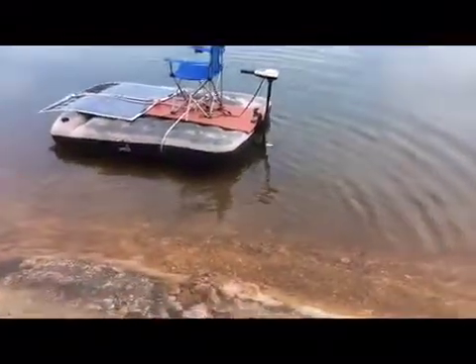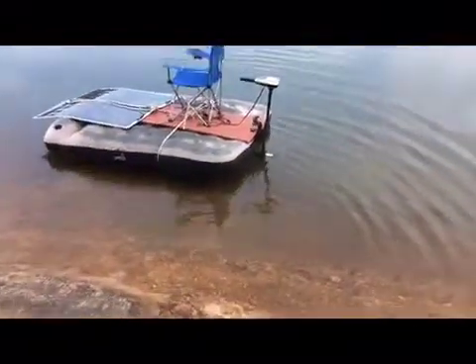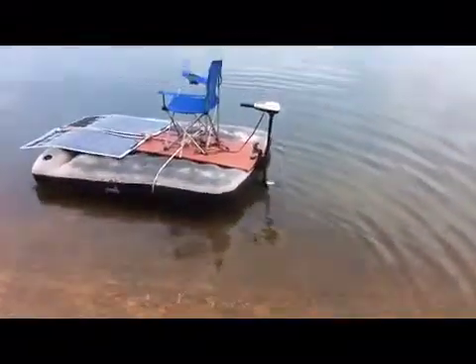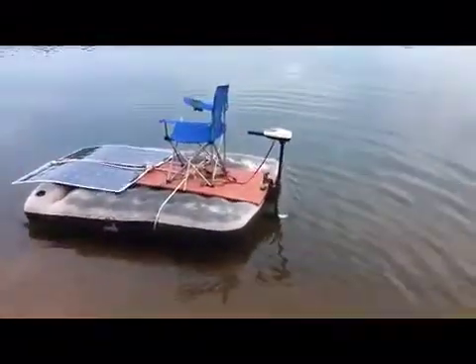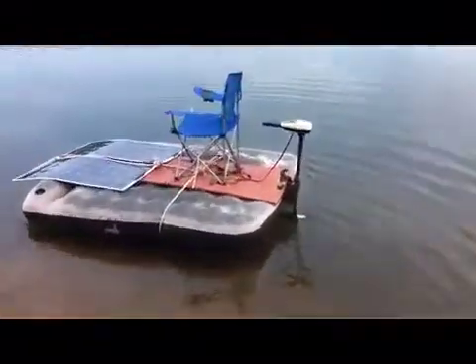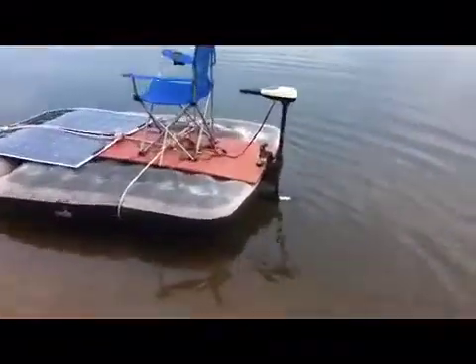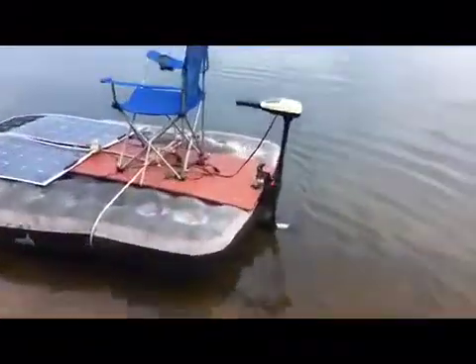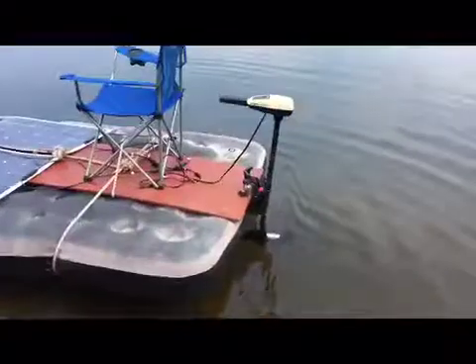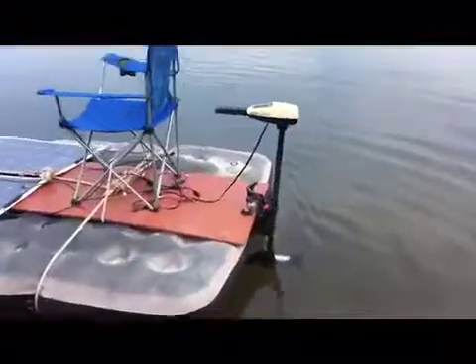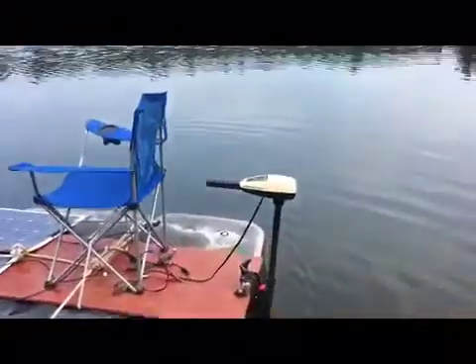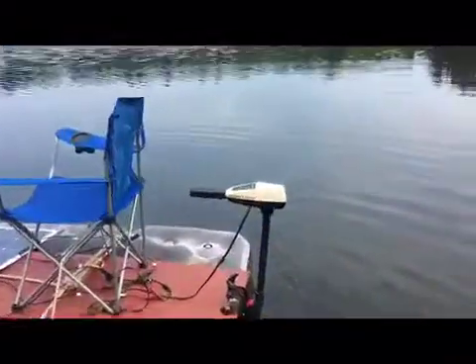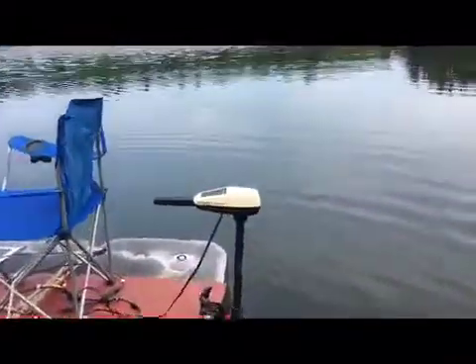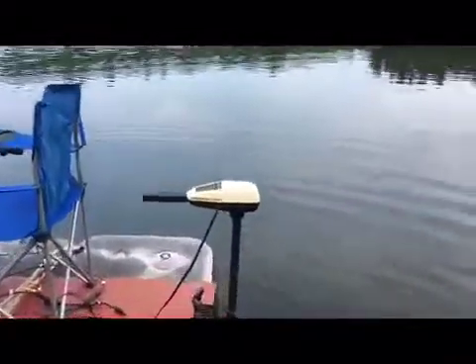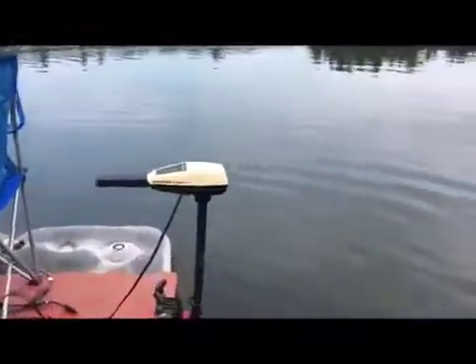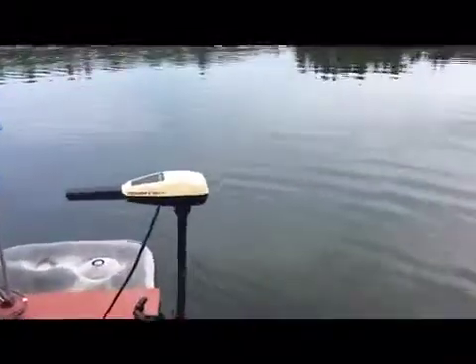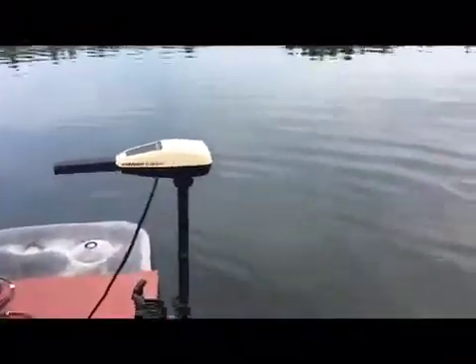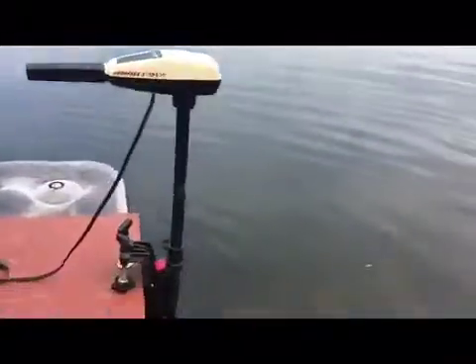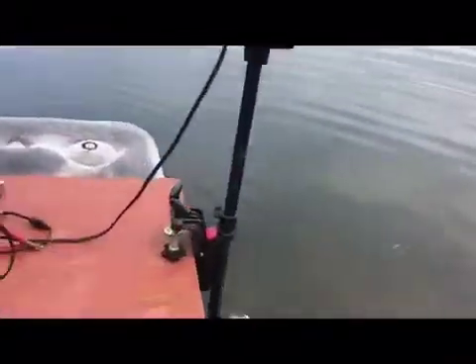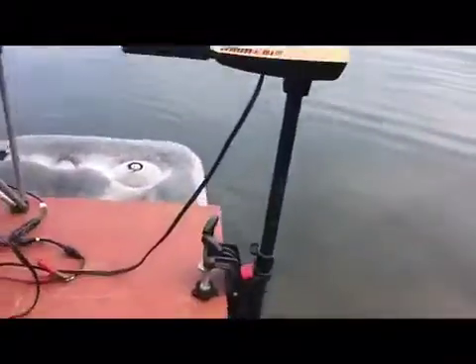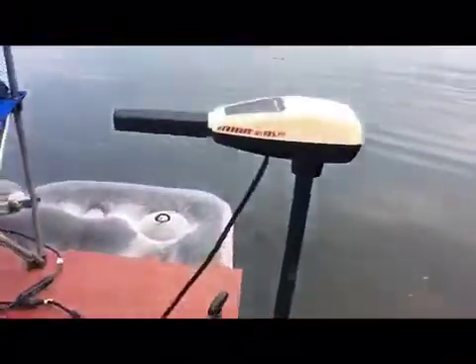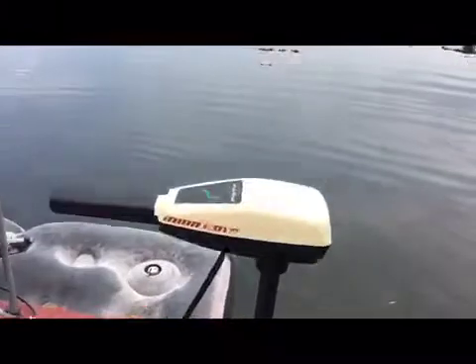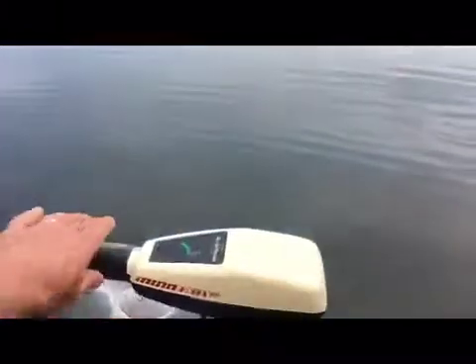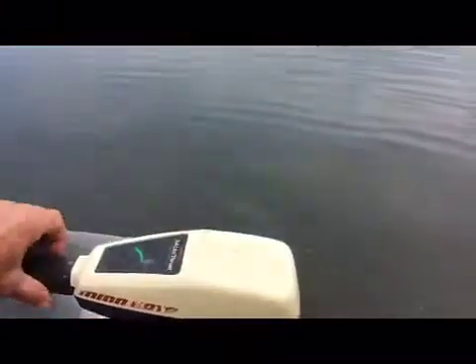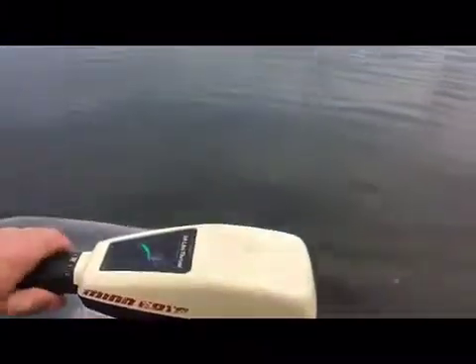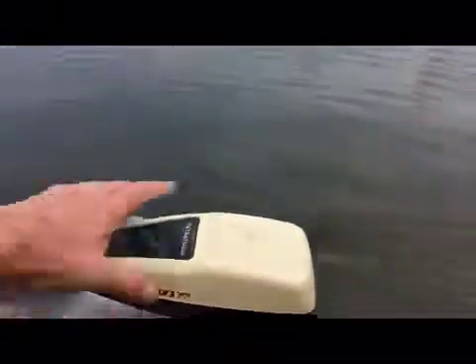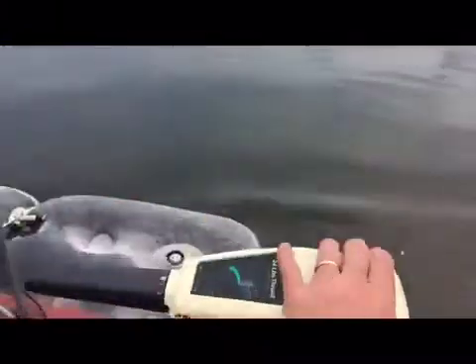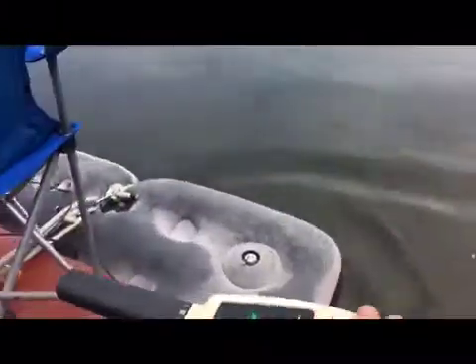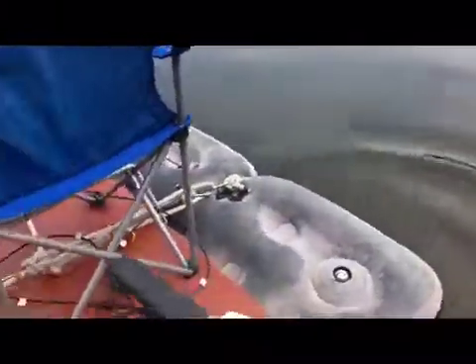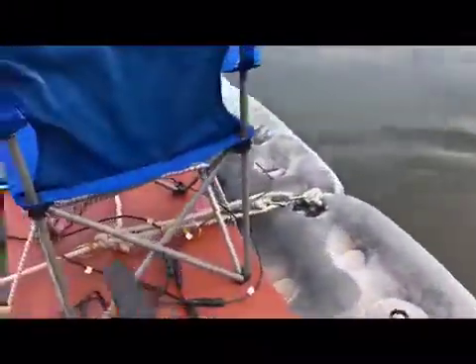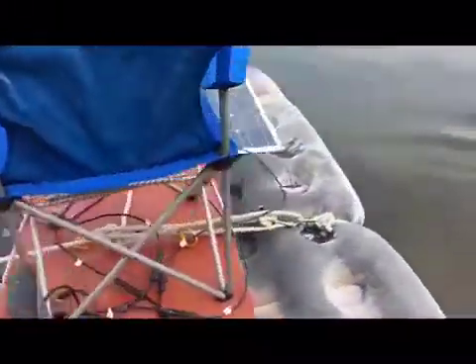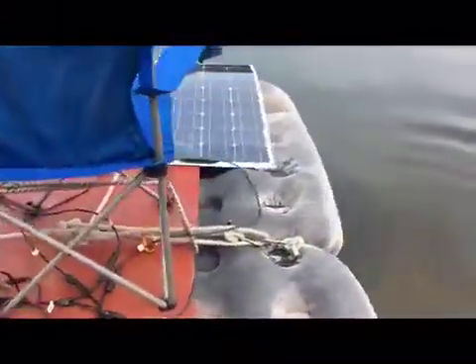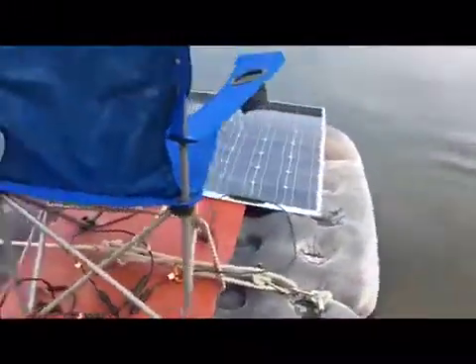I don't want to lose my boat so I'm going back for it. That's the one time the sun would come out. A lesson in Murphy's Law.